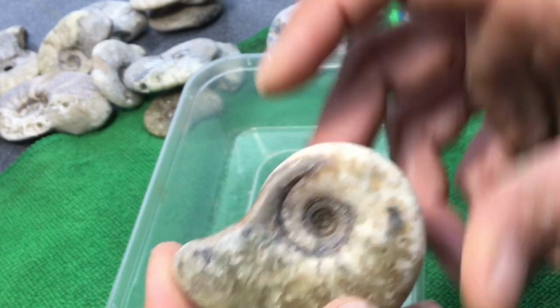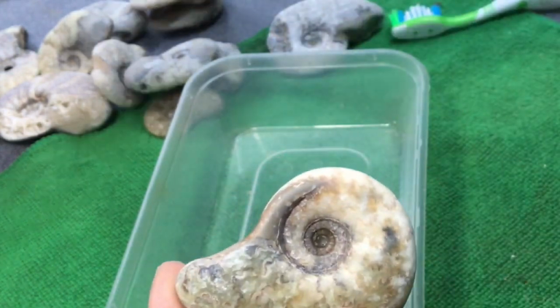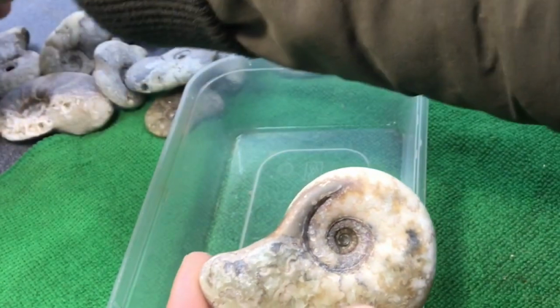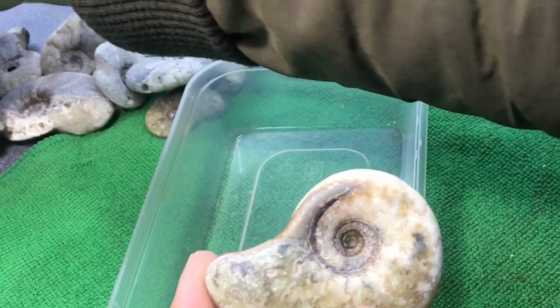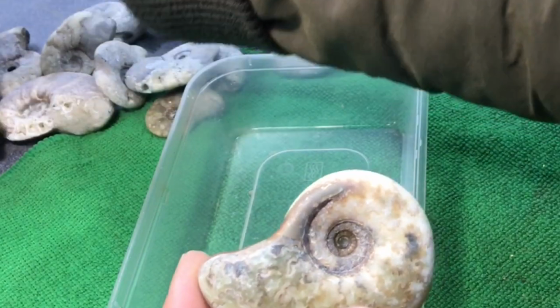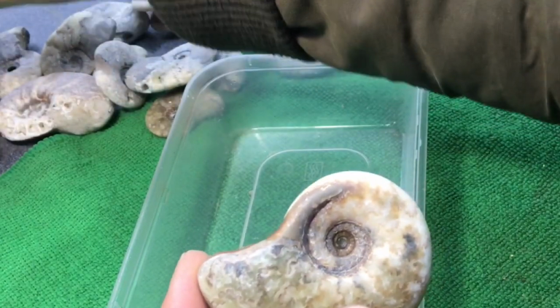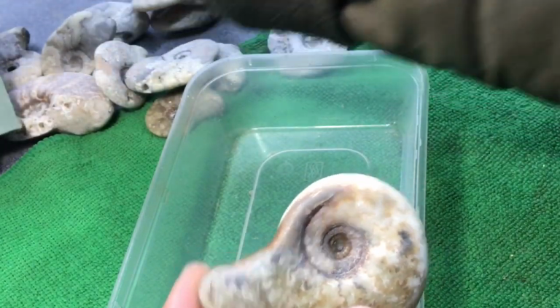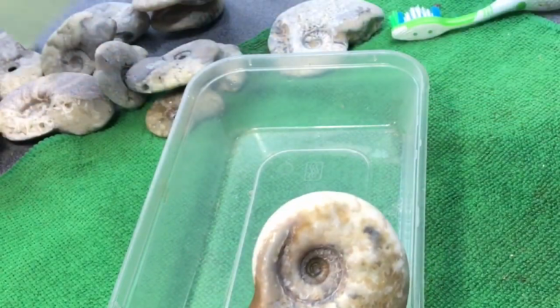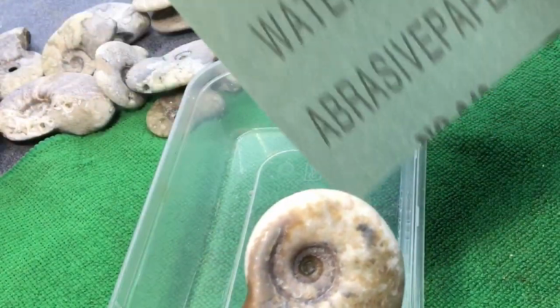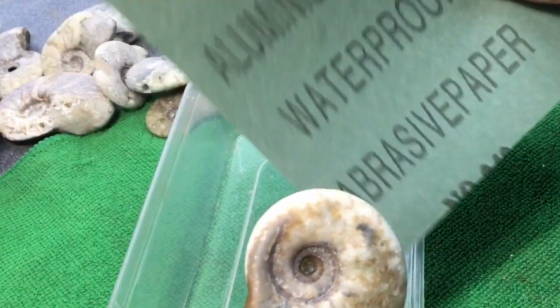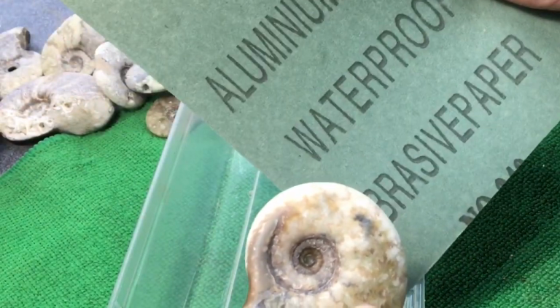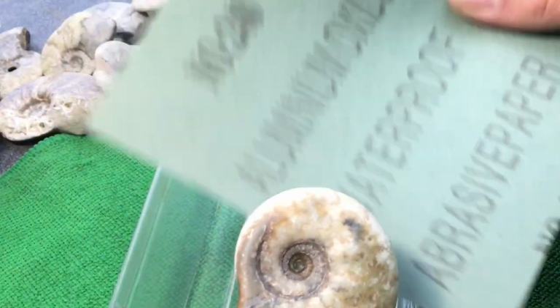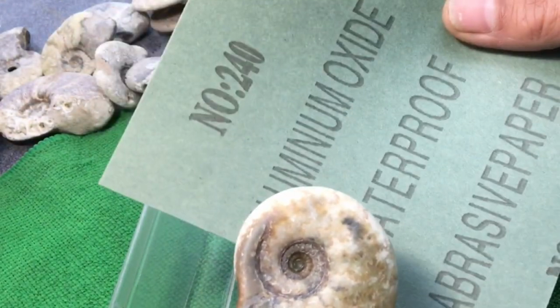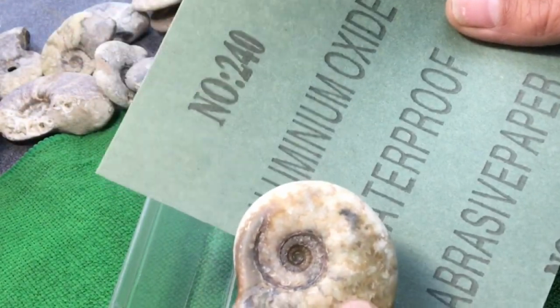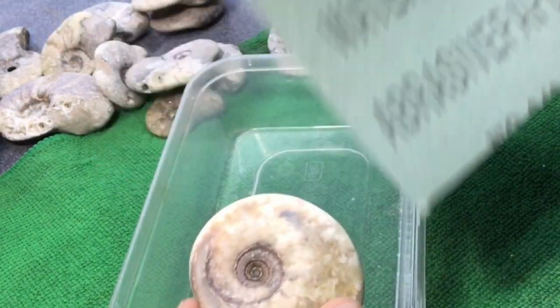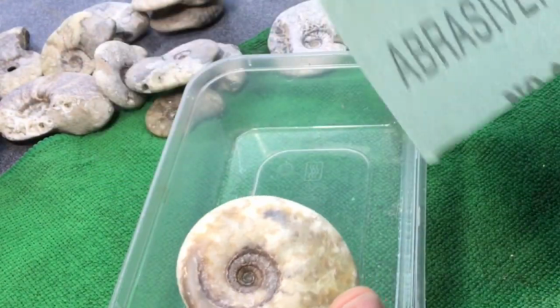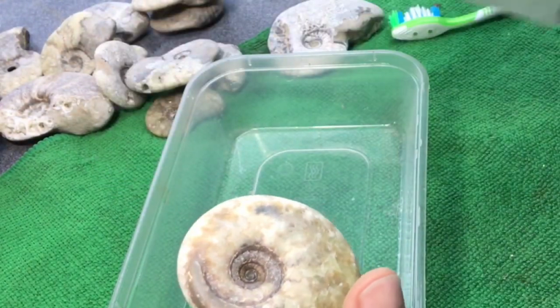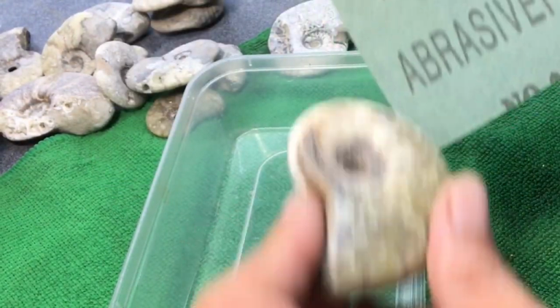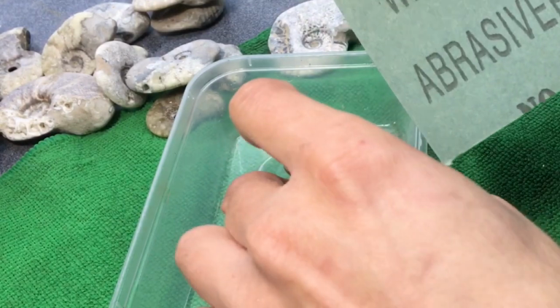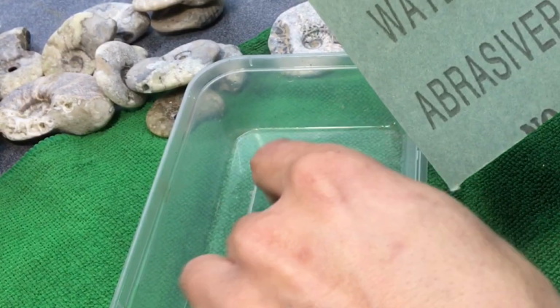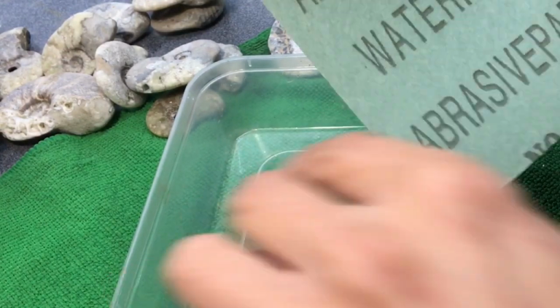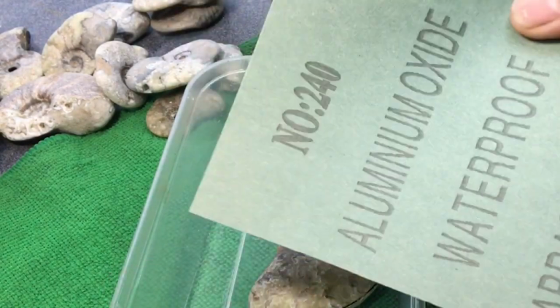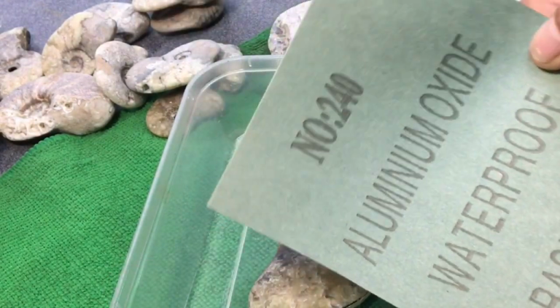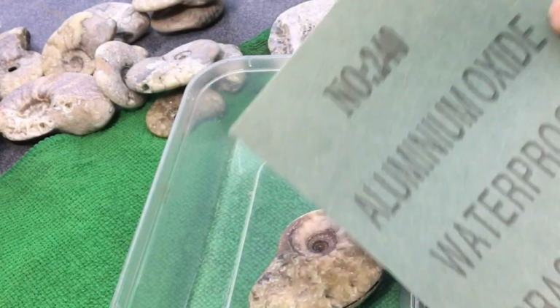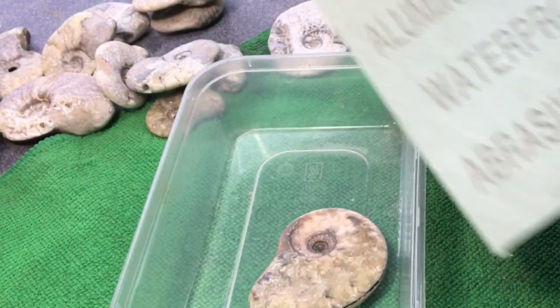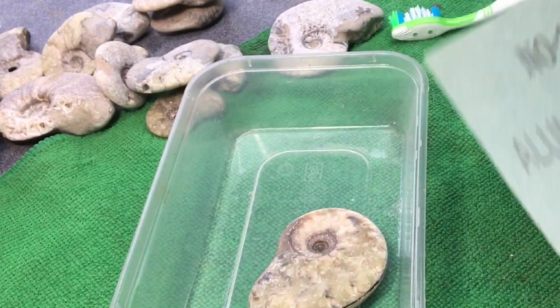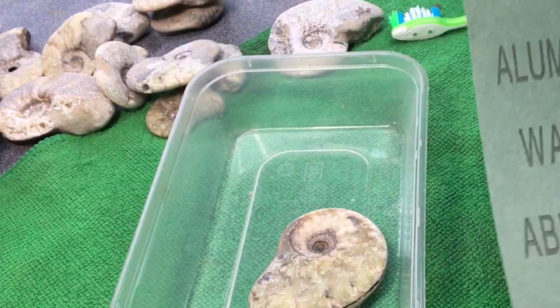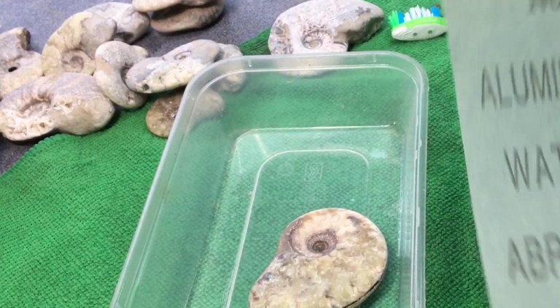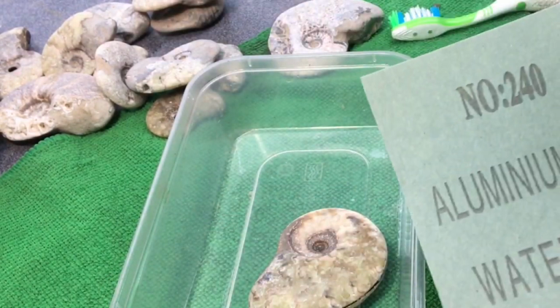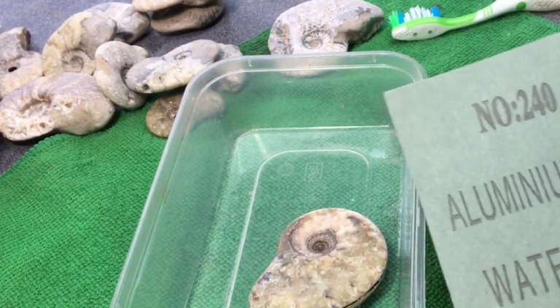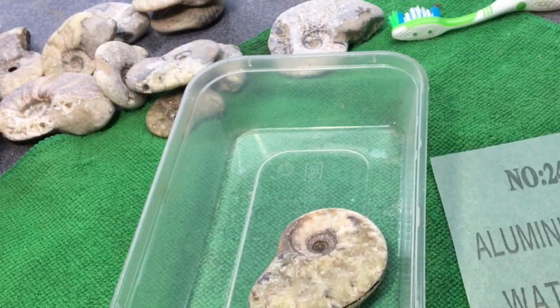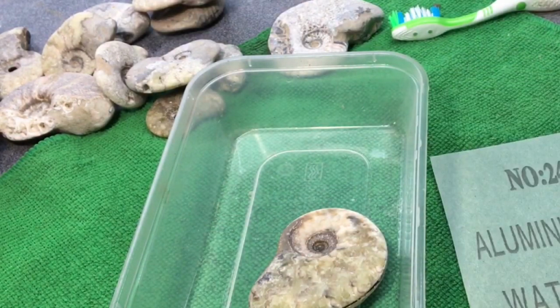I've got a crack on — going on a bit of 240. Not quite a trip to the dentist. Whack on the time-lapse.